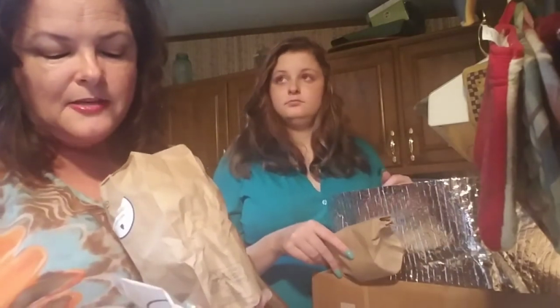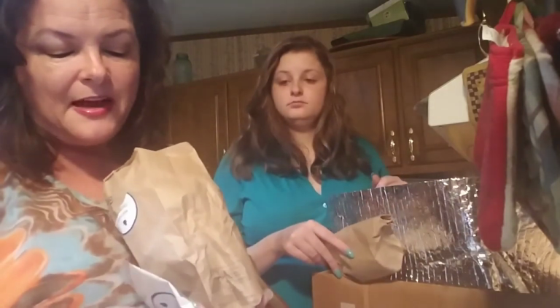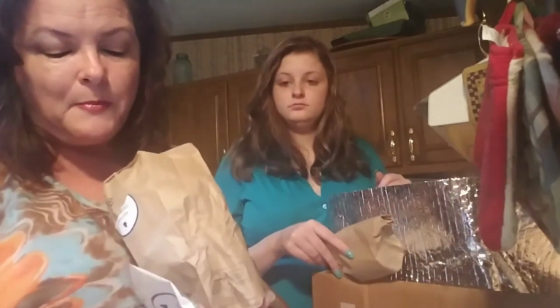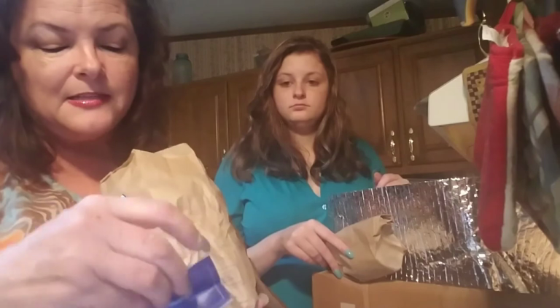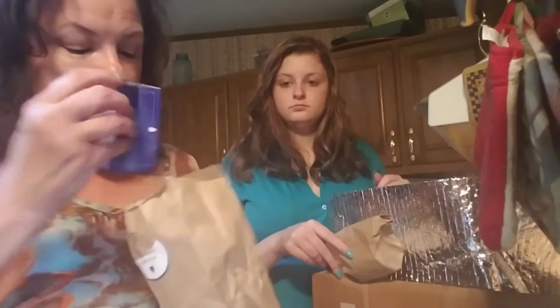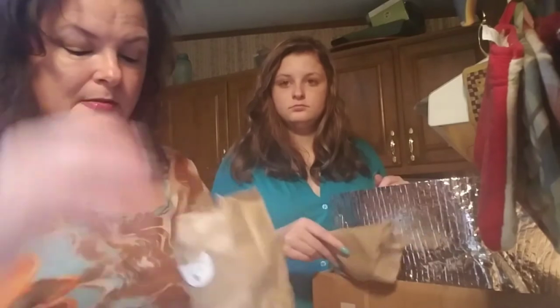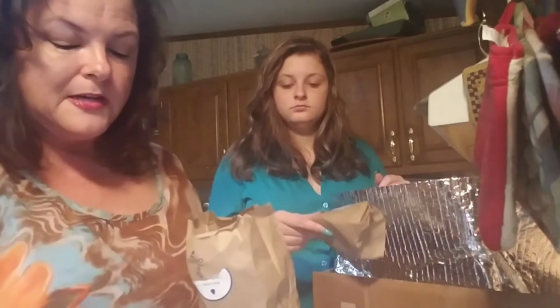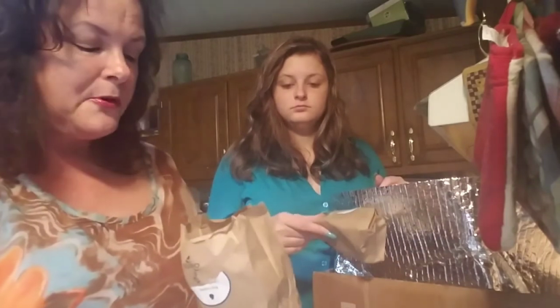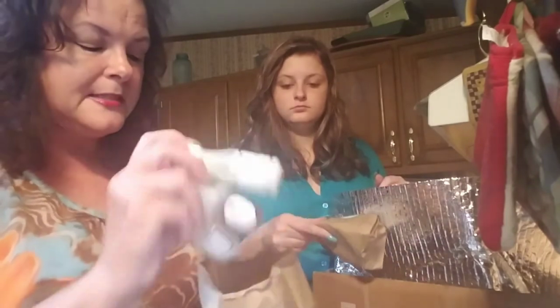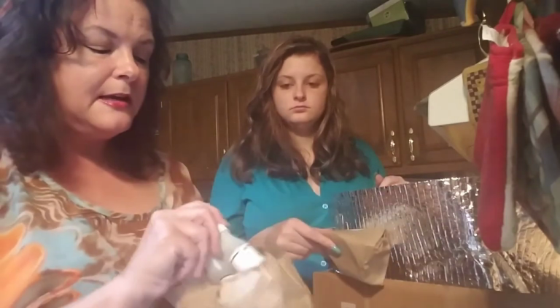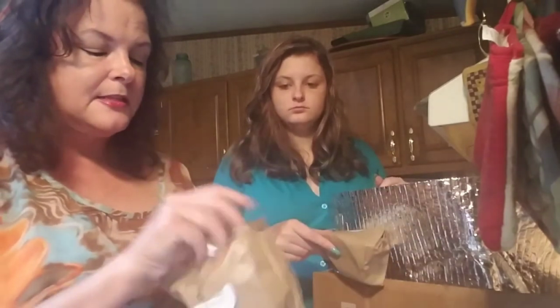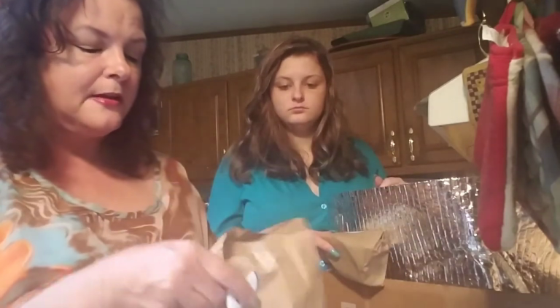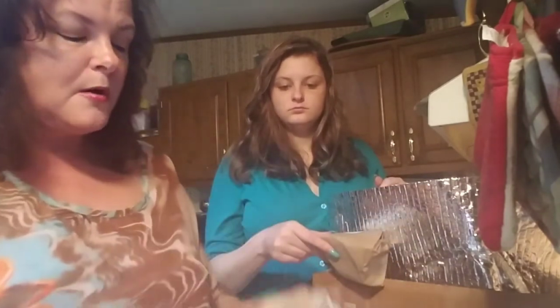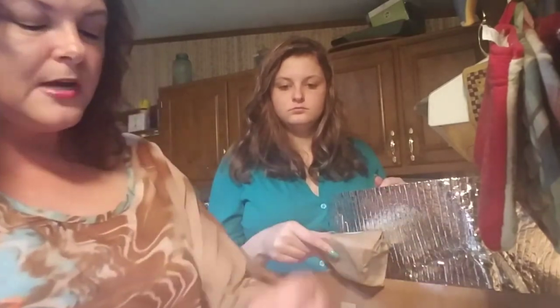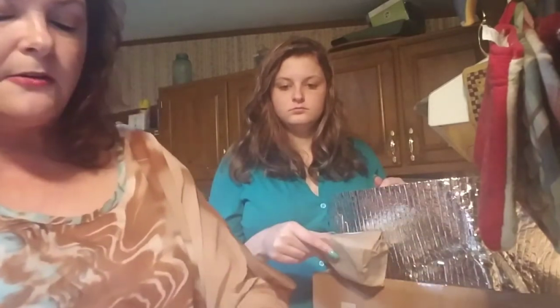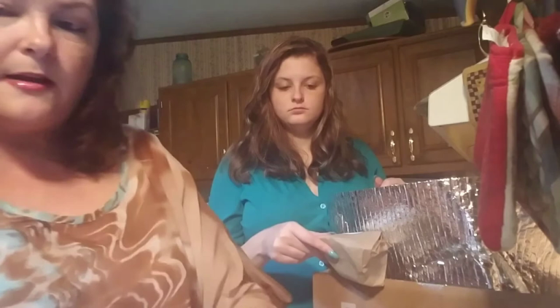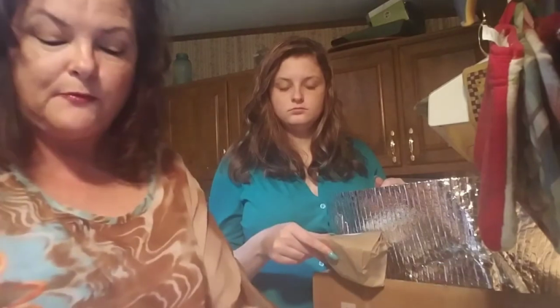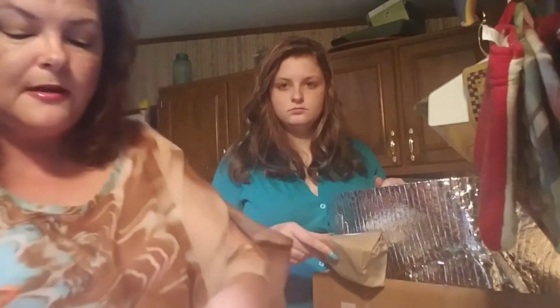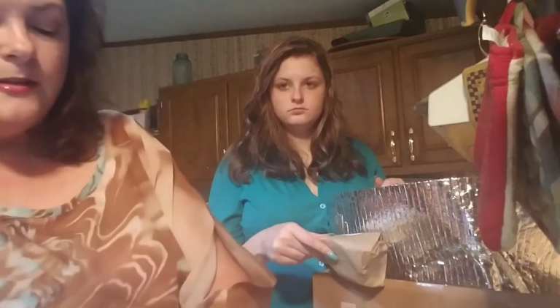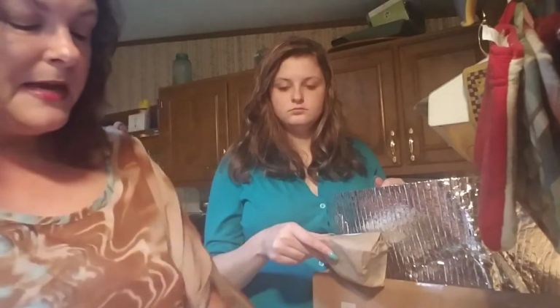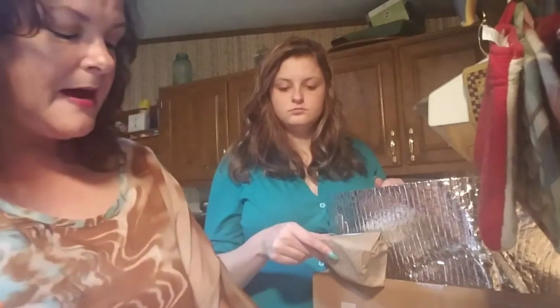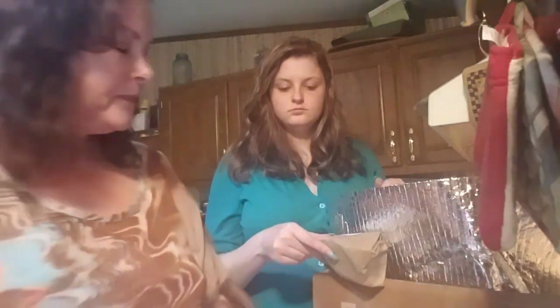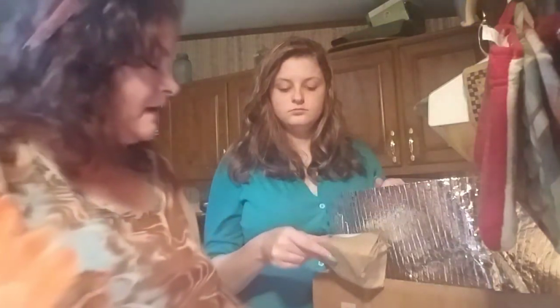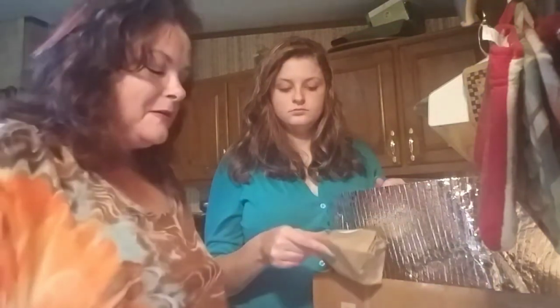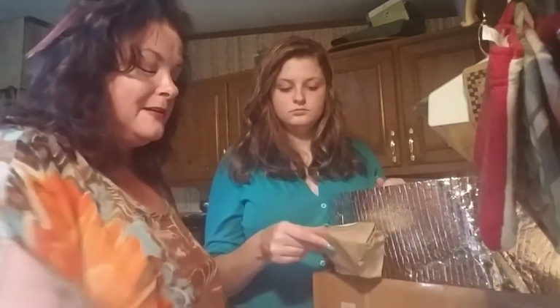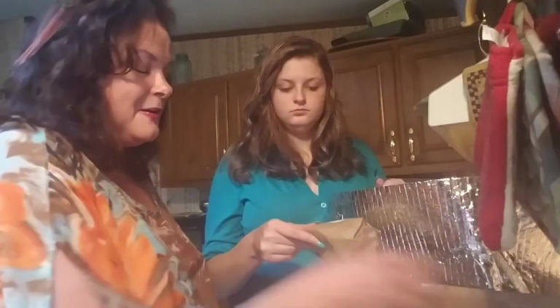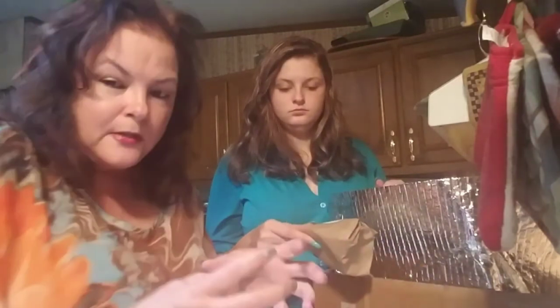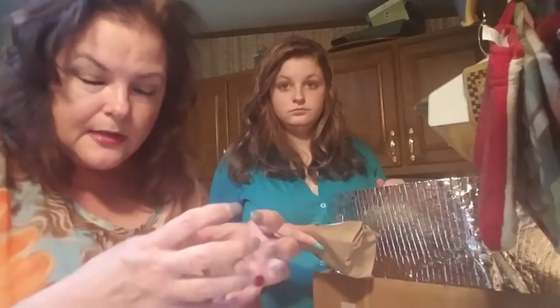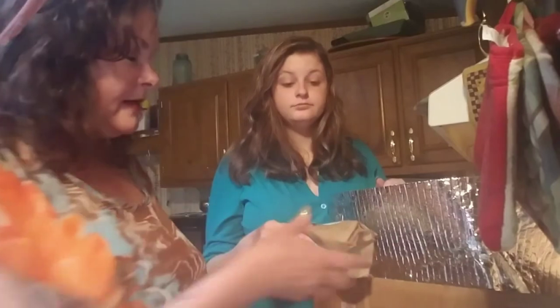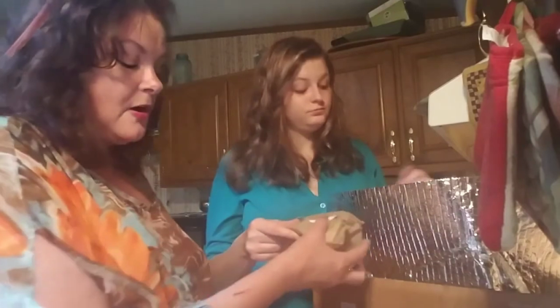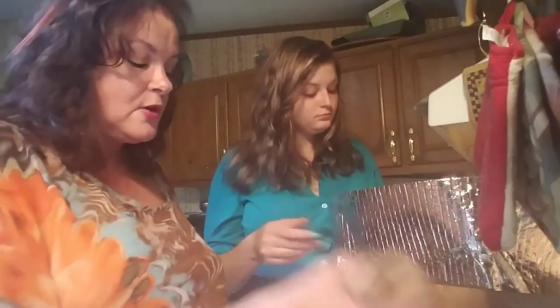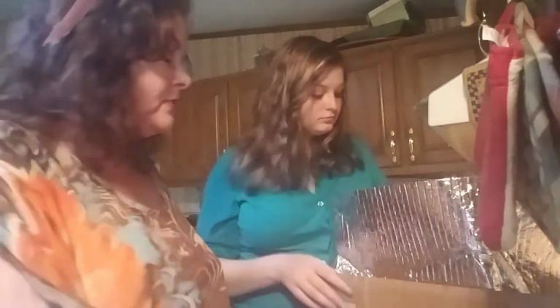They kind of over-pack things sometimes. They'll put a single egg in a cardboard-type container, like you get at a drive-thru window — and there'll be just one little egg in there. They've gone to all this trouble to do that.